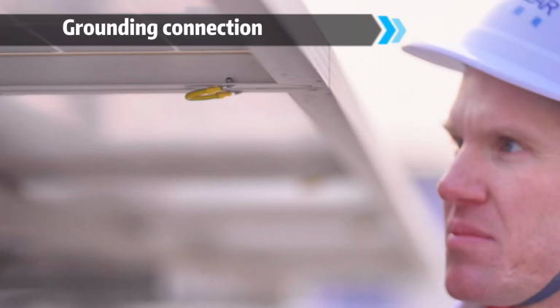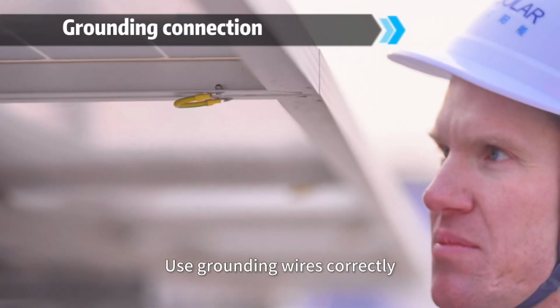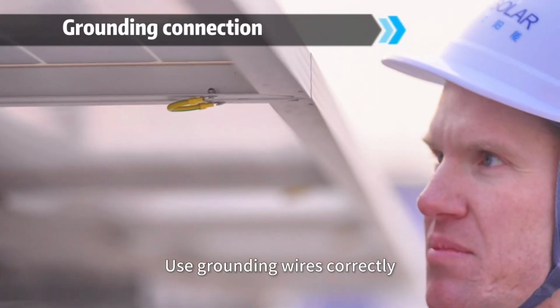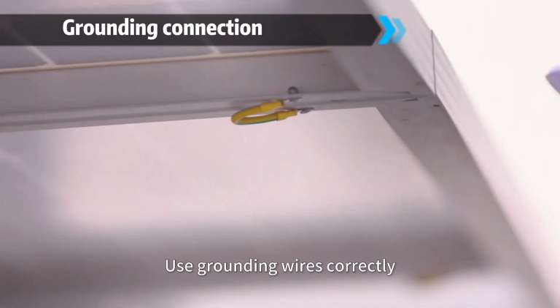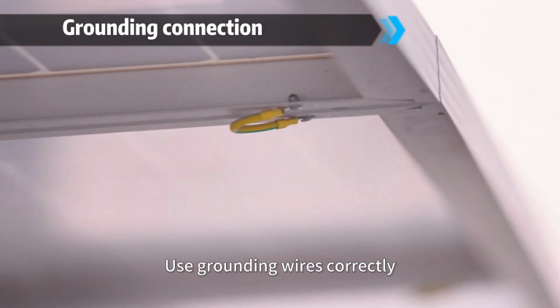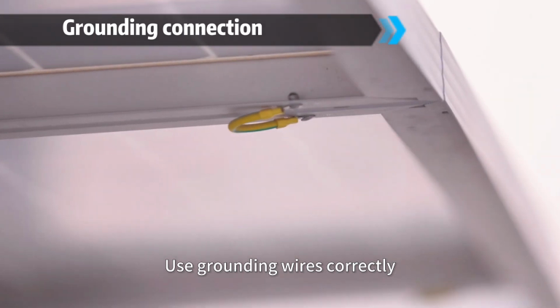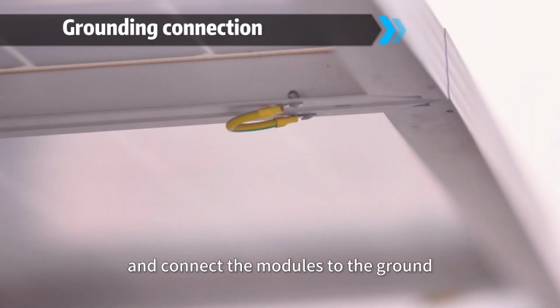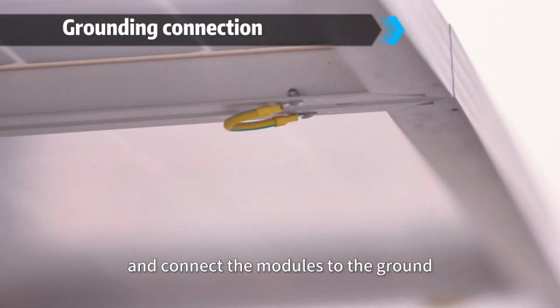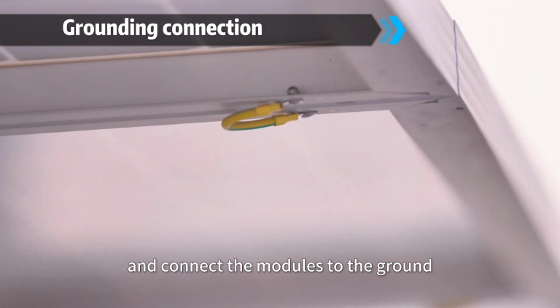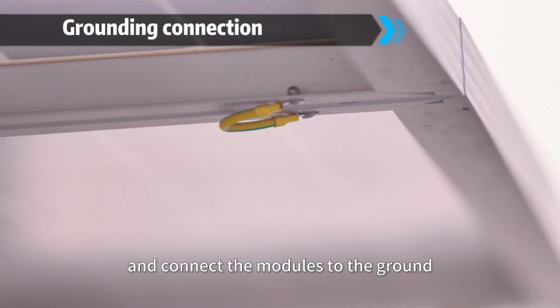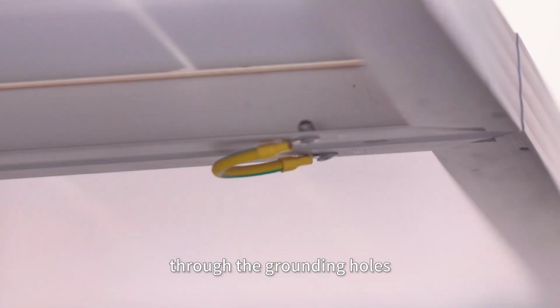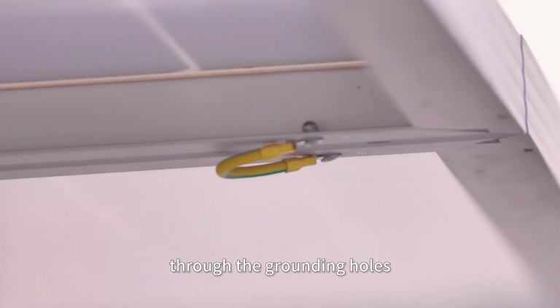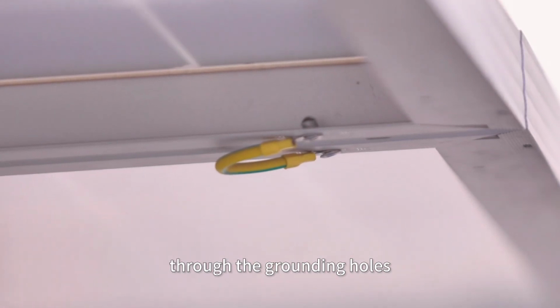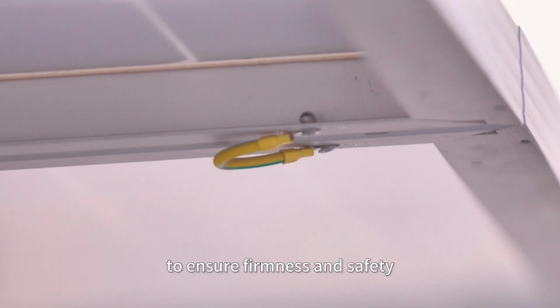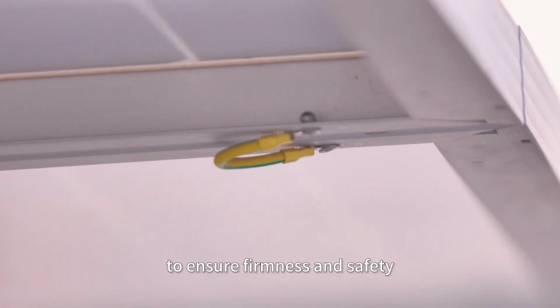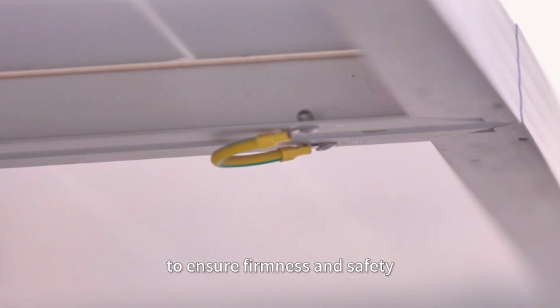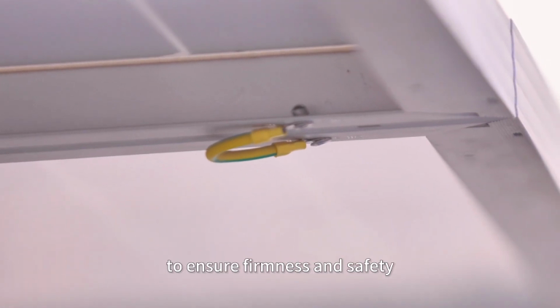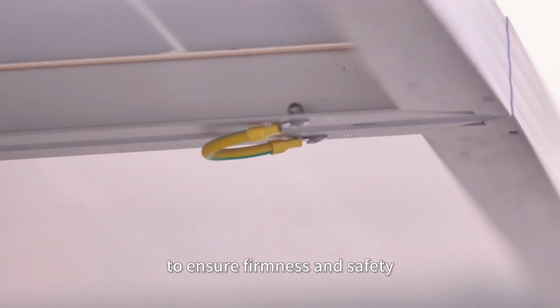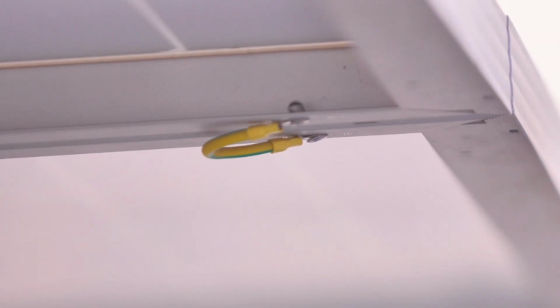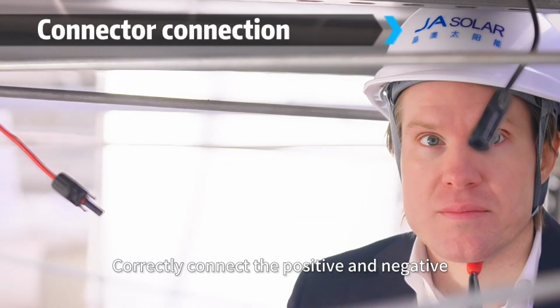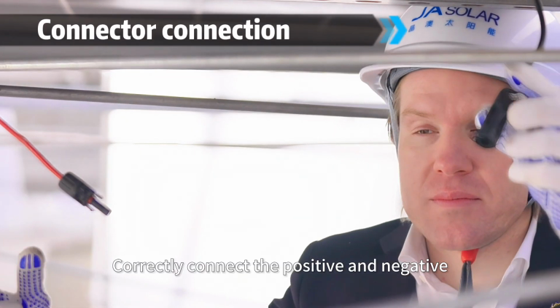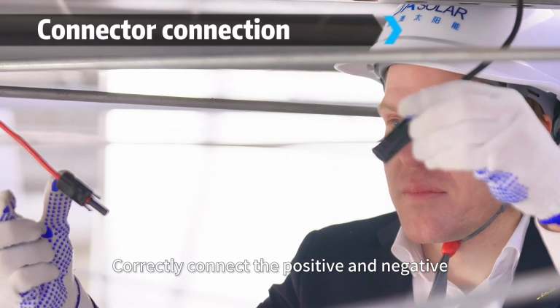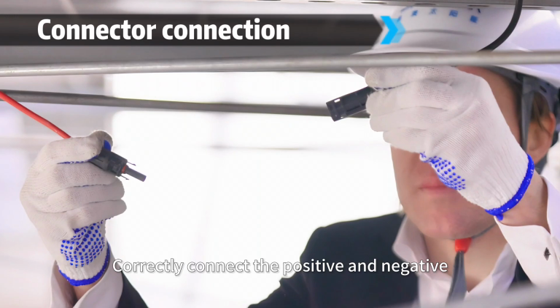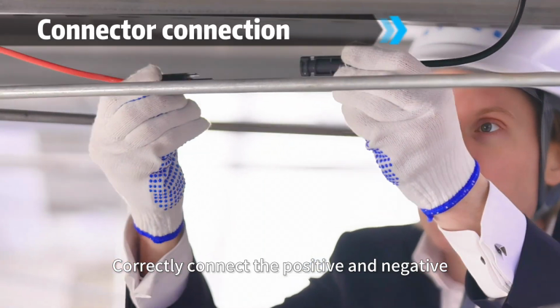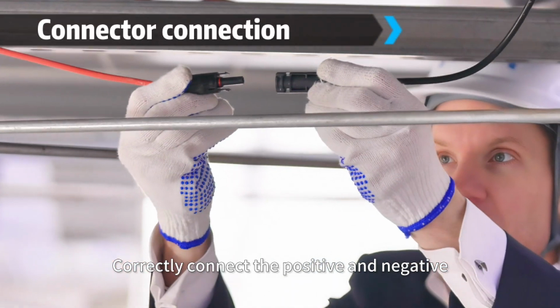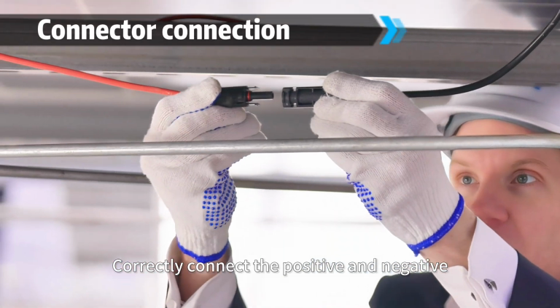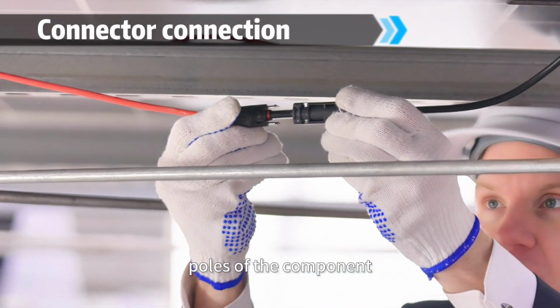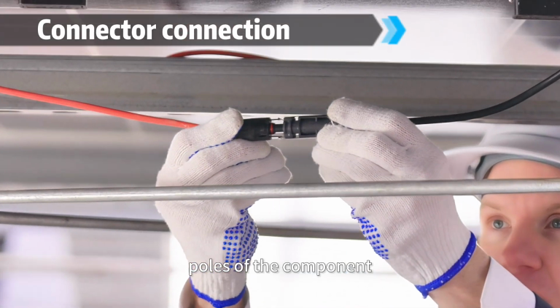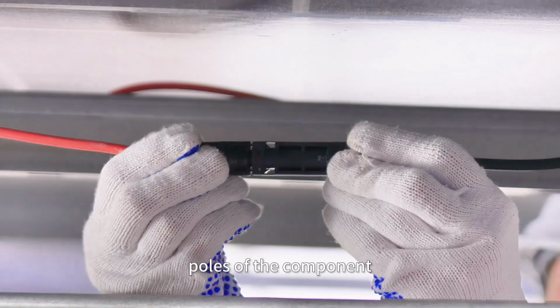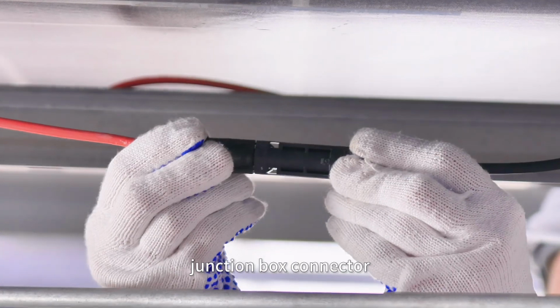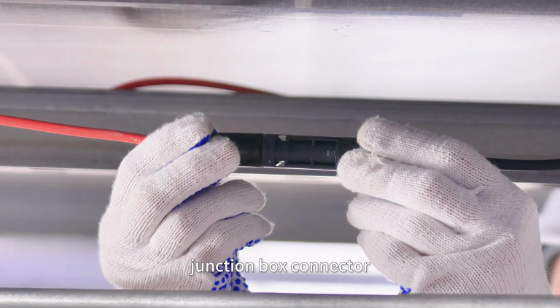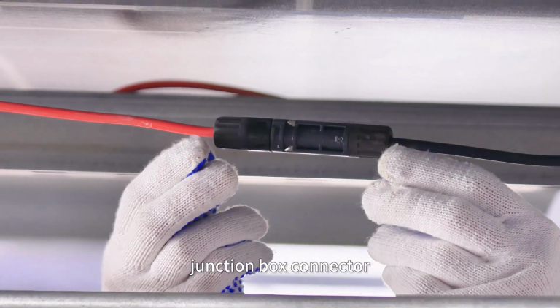Use grounding wires correctly and connect the modules to the ground through the grounding holes to ensure firmness and safety. Correctly connect the positive and negative poles of the component junction box connector.